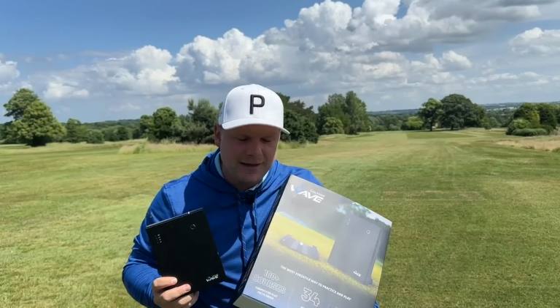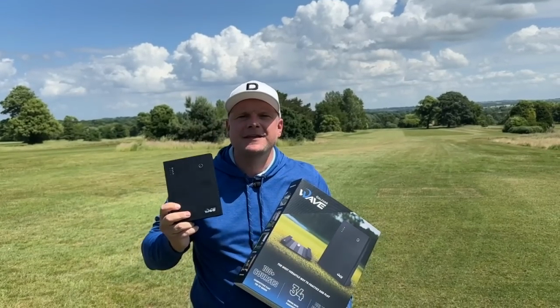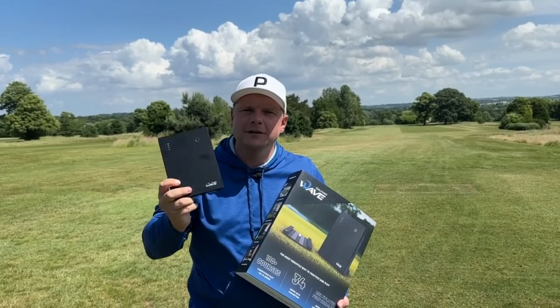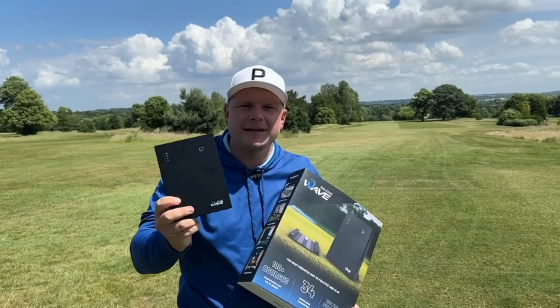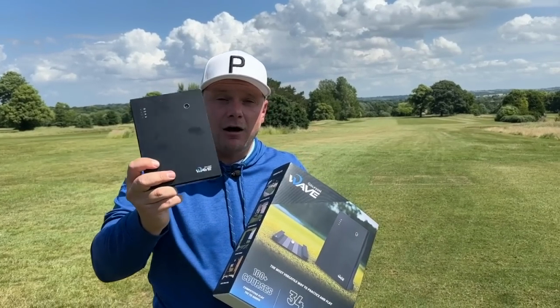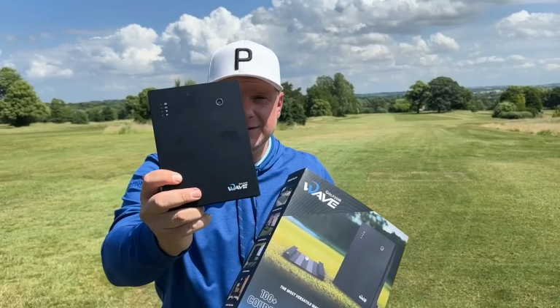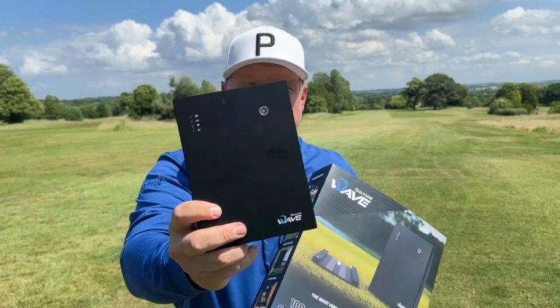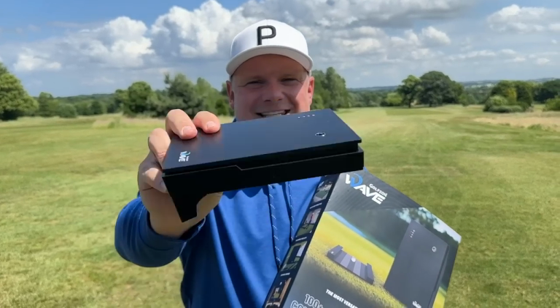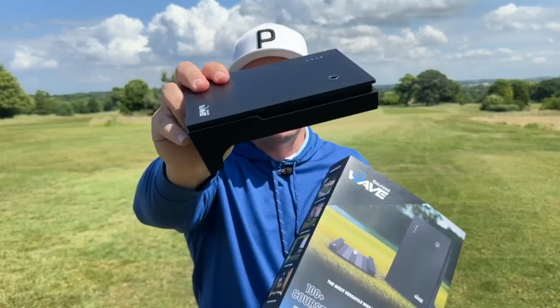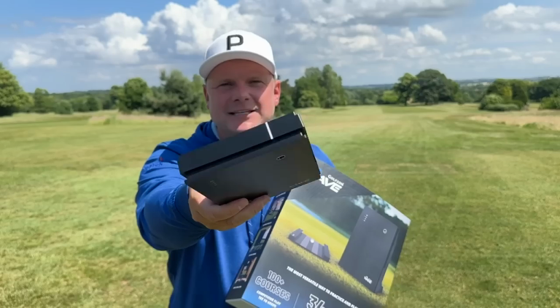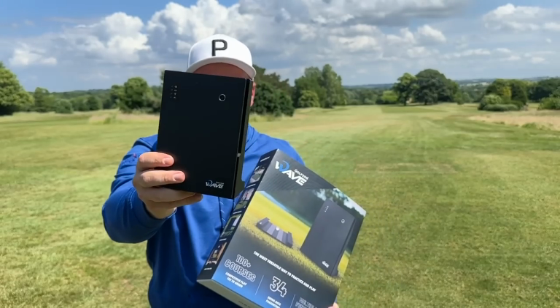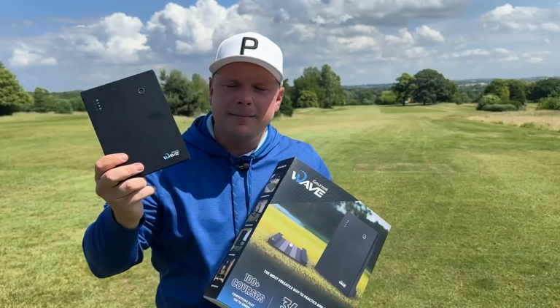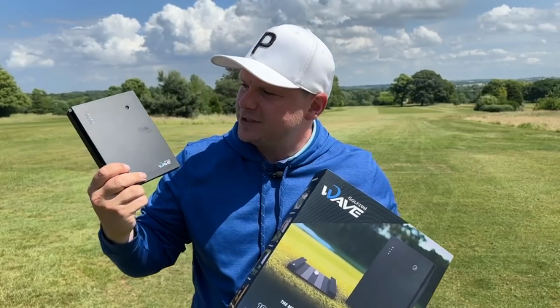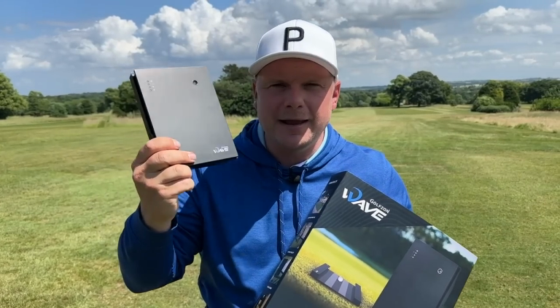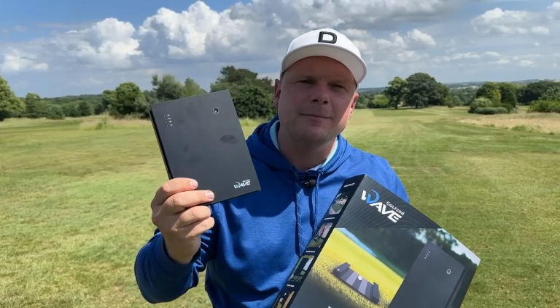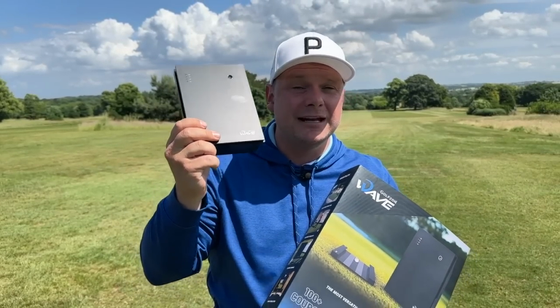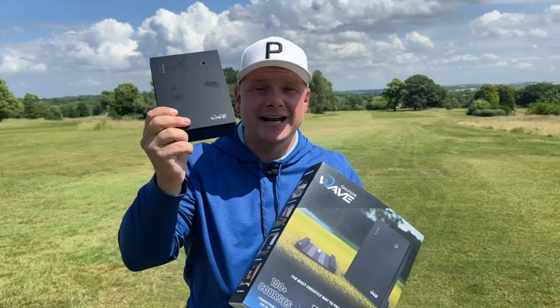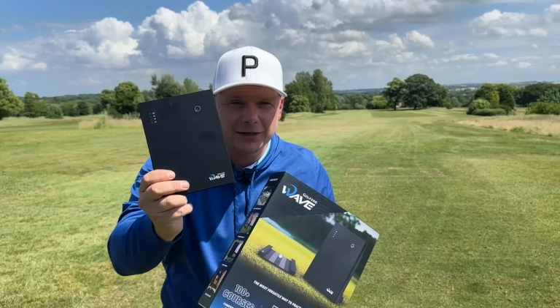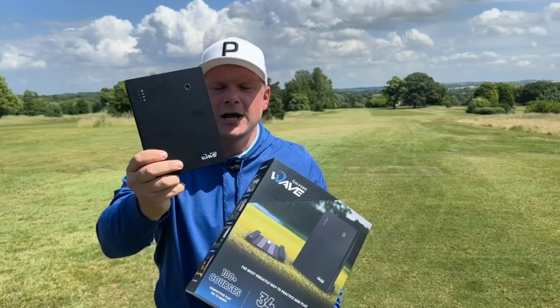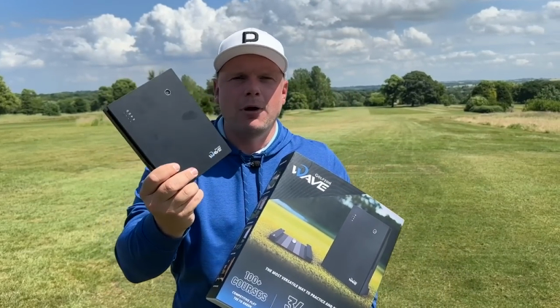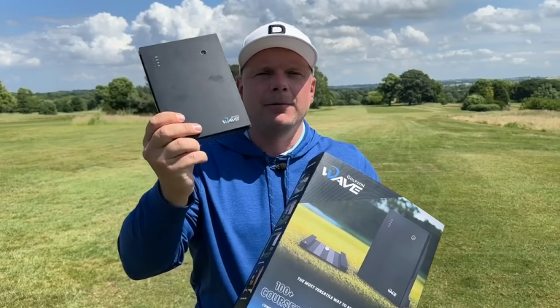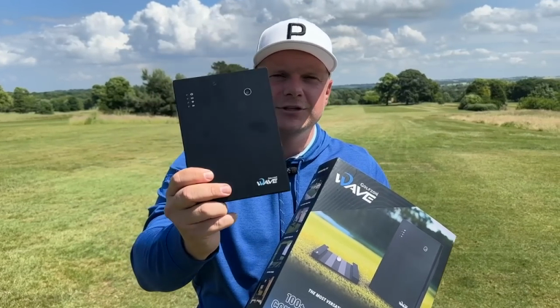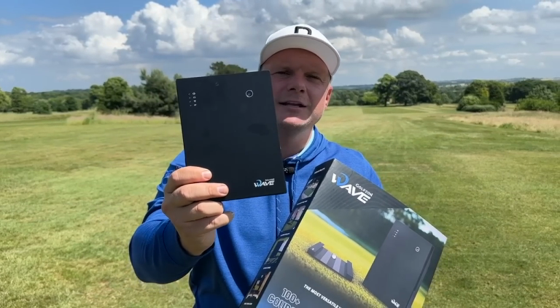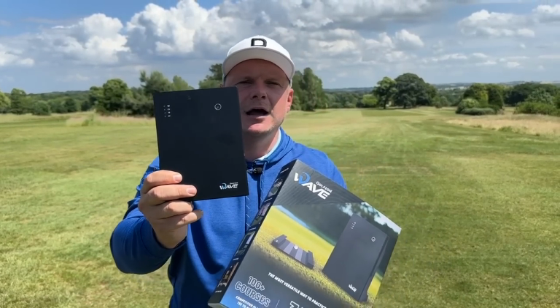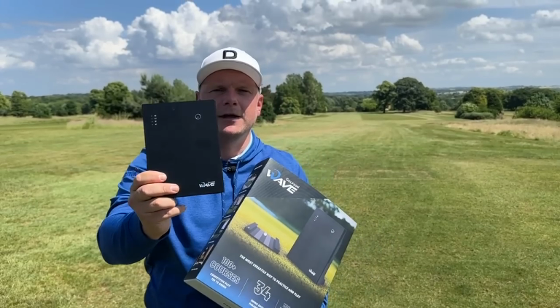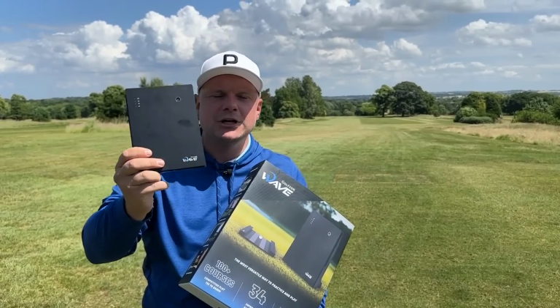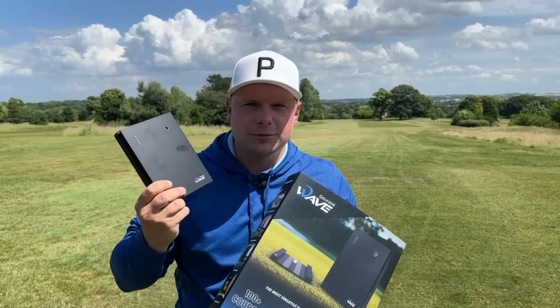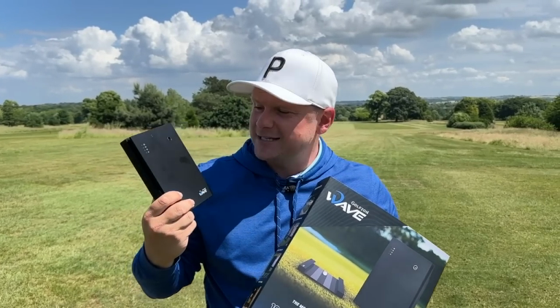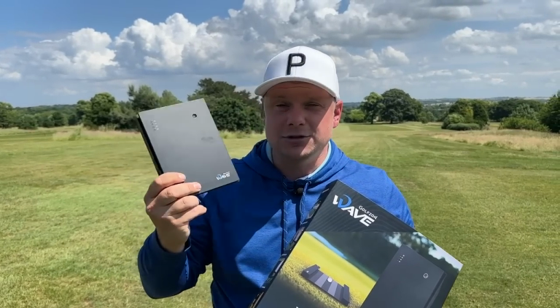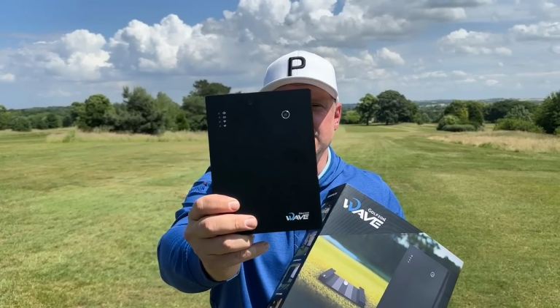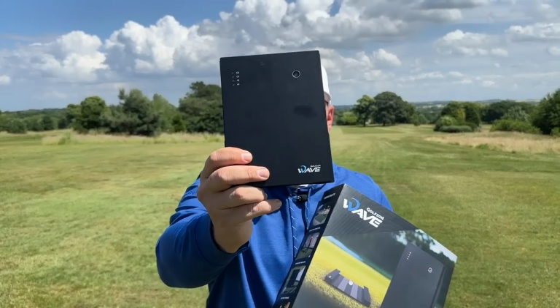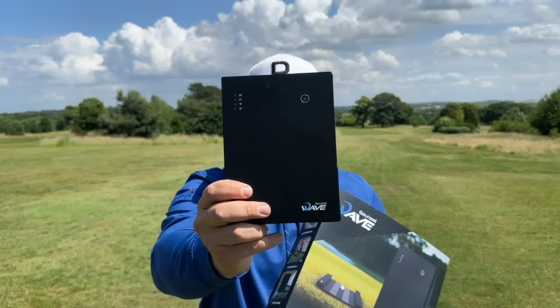A couple of things I love about this are obviously the size and weight — it is so light and so small. Me and Chris were saying when we go on a trip next, we can put it in our hand luggage and it won't be a problem. You can just get to where you're going, put it on the range, do some club testing, do some lessons, or do whatever you want.